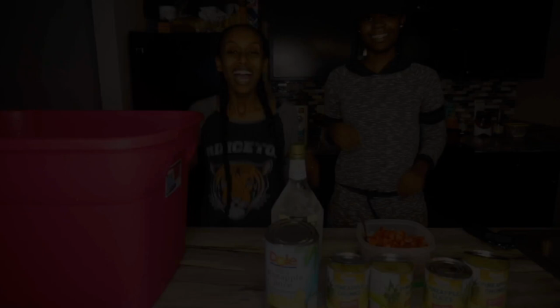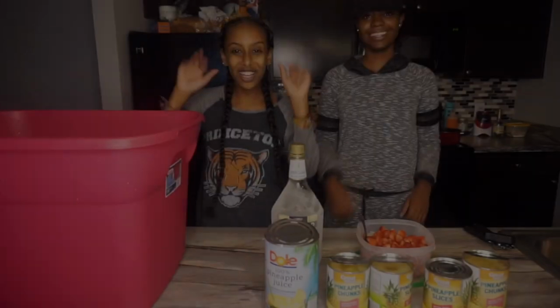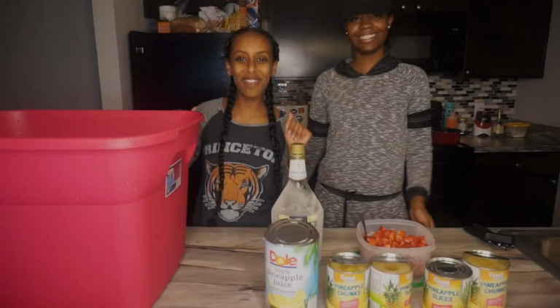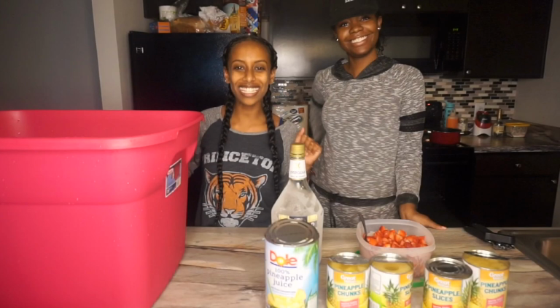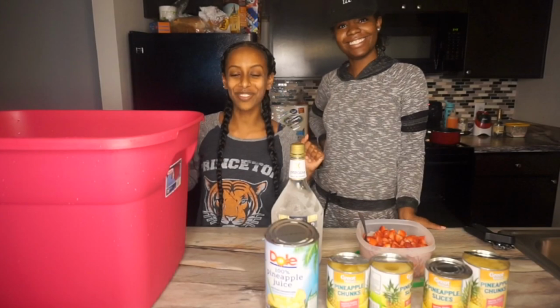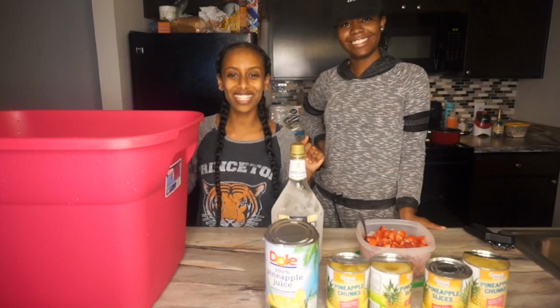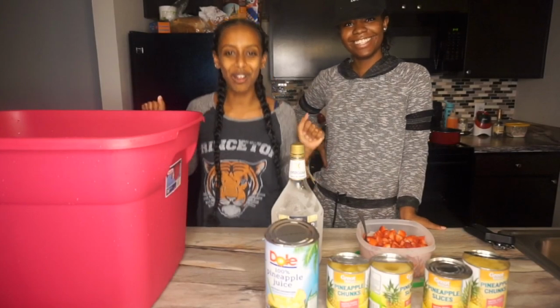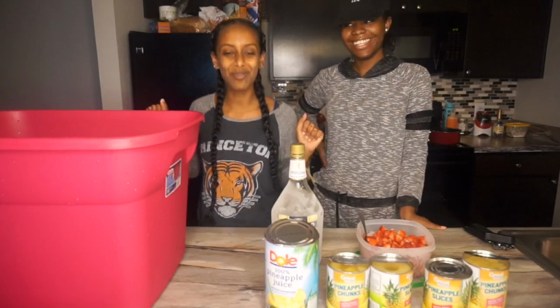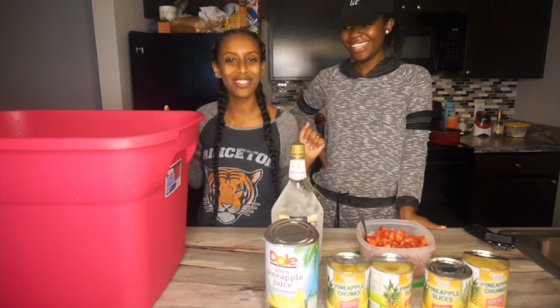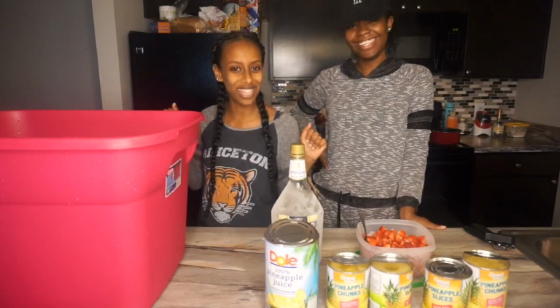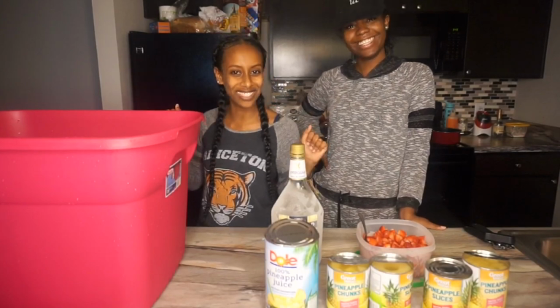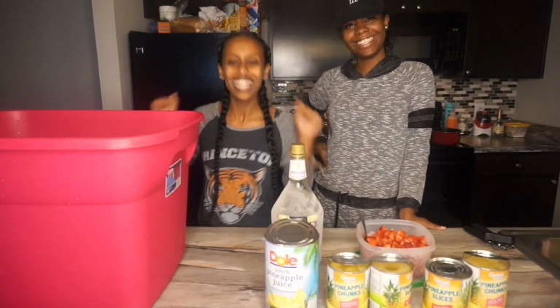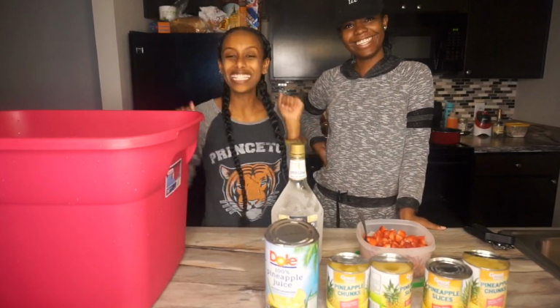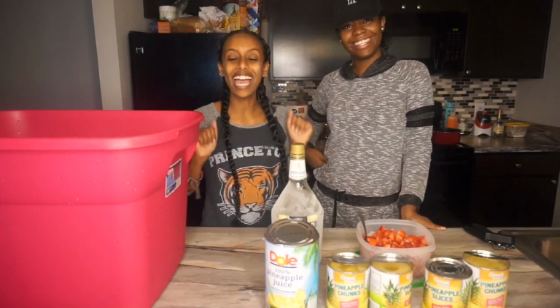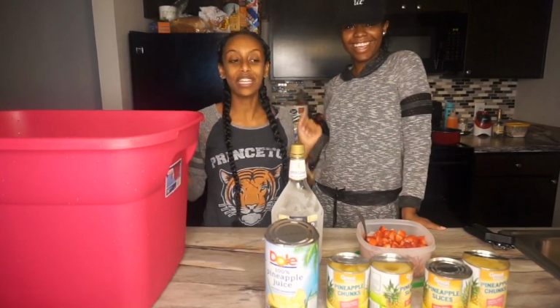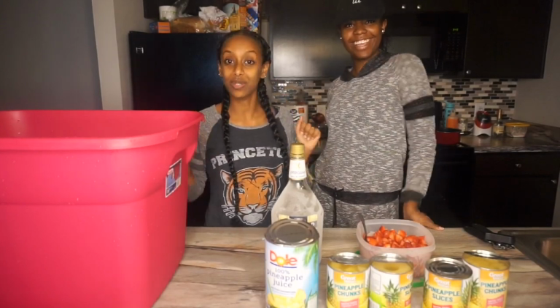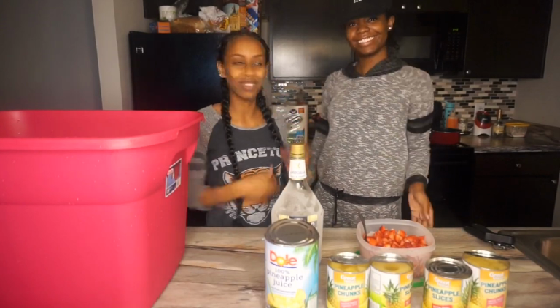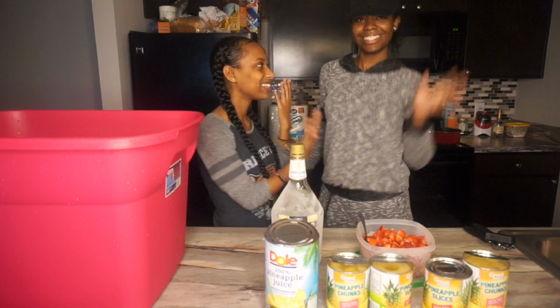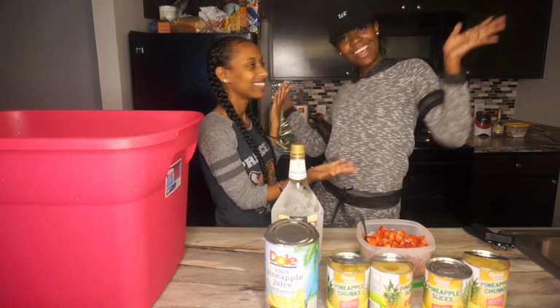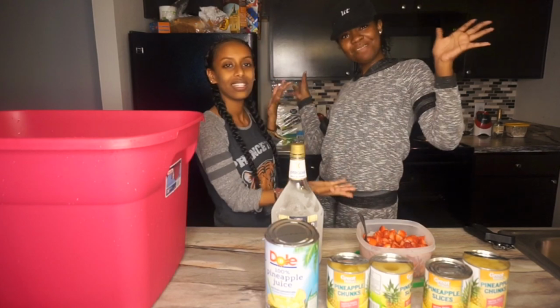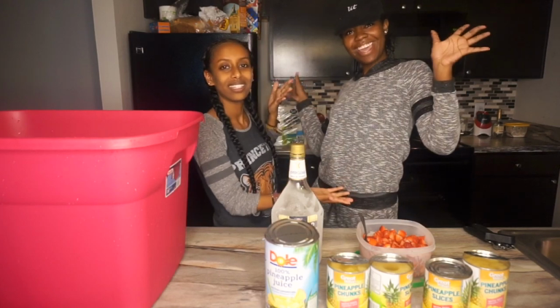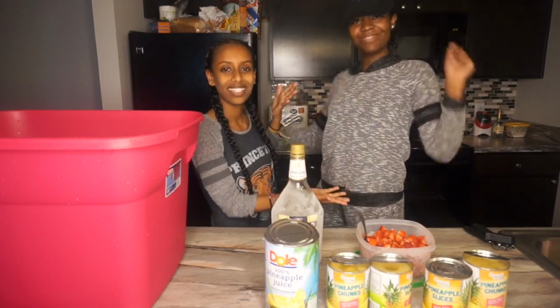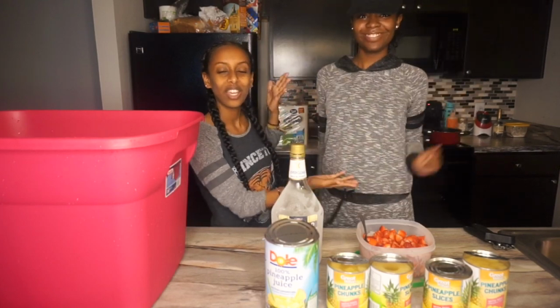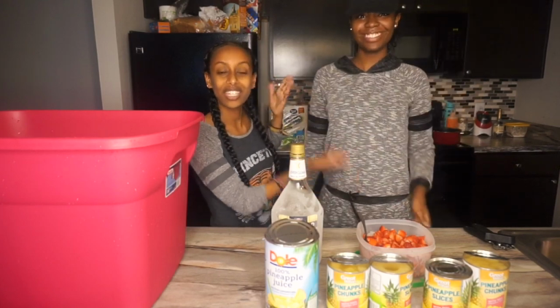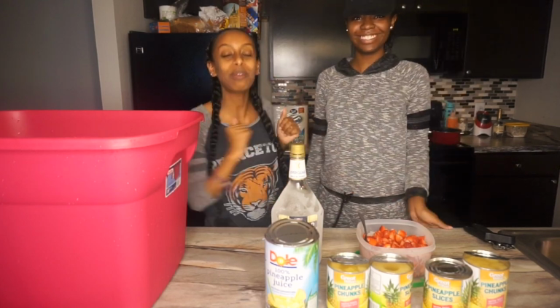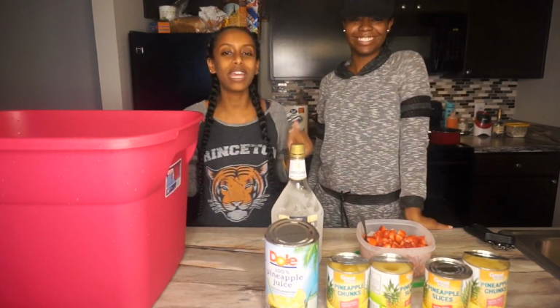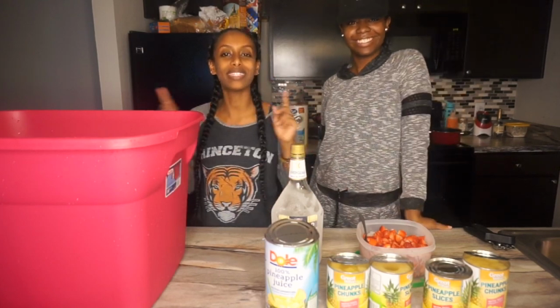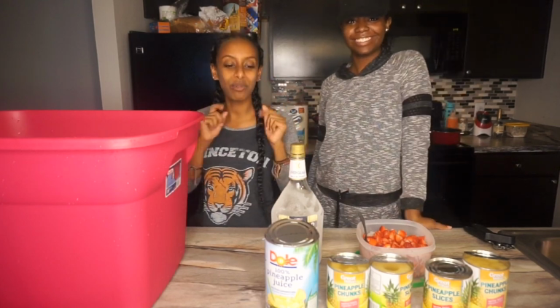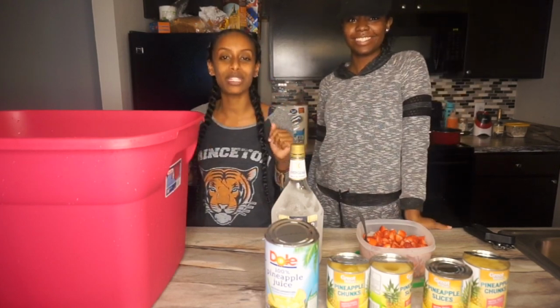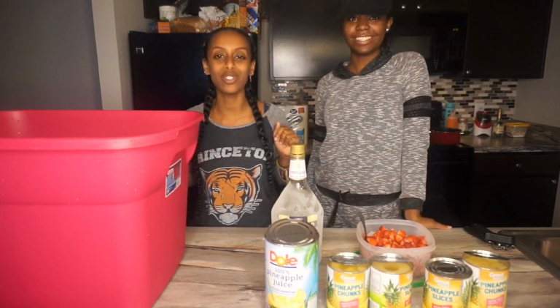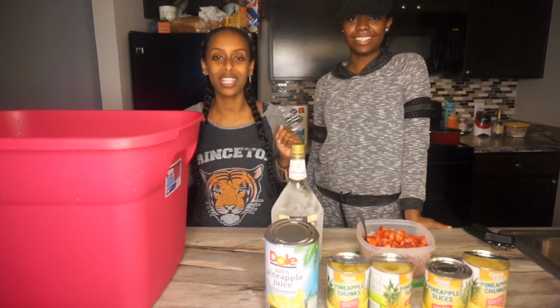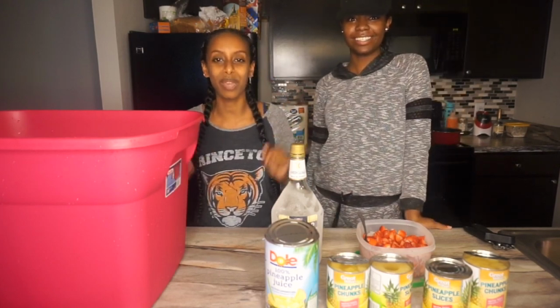Hello everybody, this is Winta and welcome to my YouTube channel. Today I have a guest with me — I'm Cam, this is my roomie — and today we're gonna be teaching you guys how to make jungle juice.